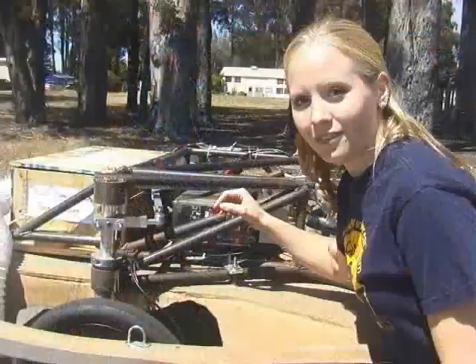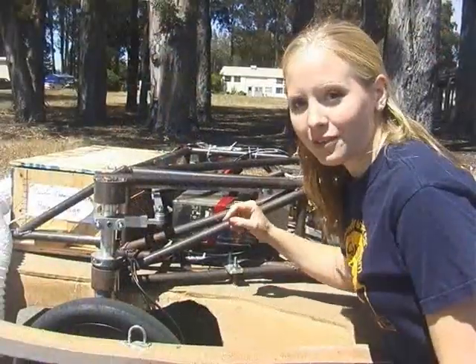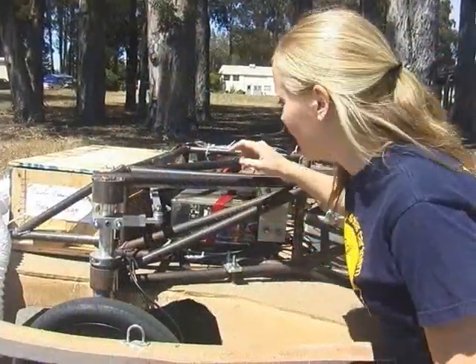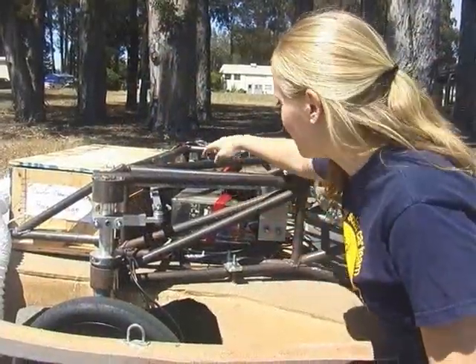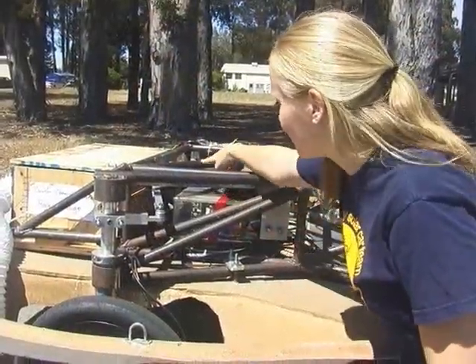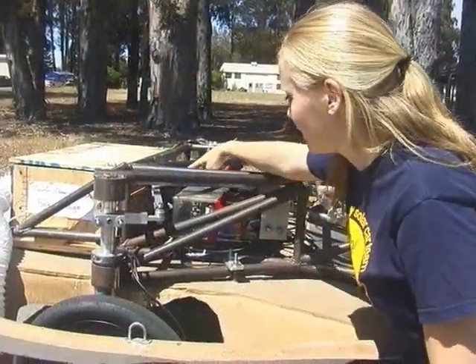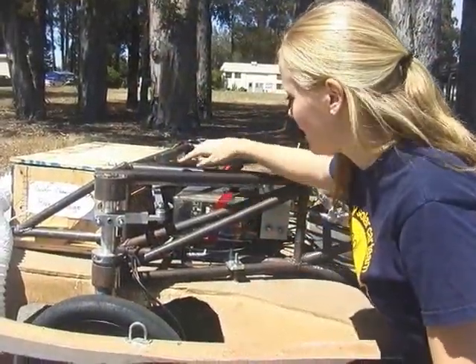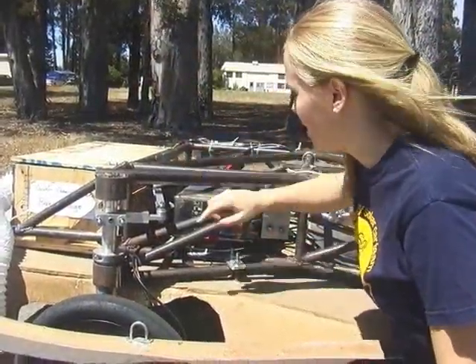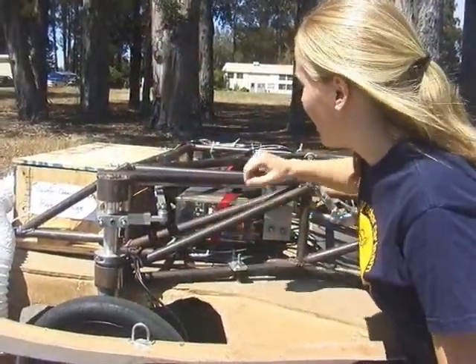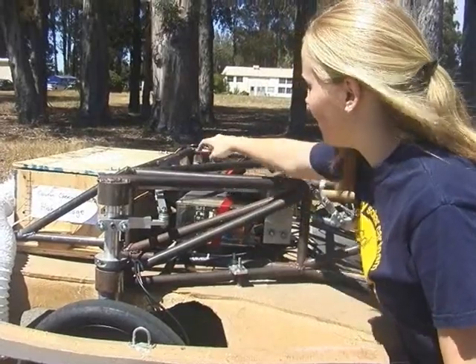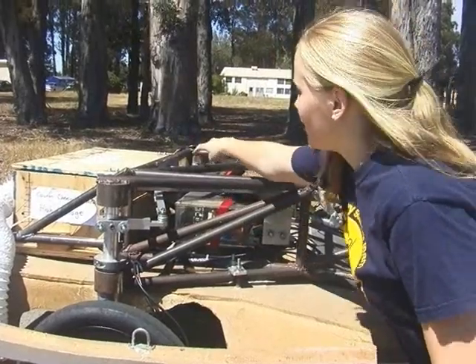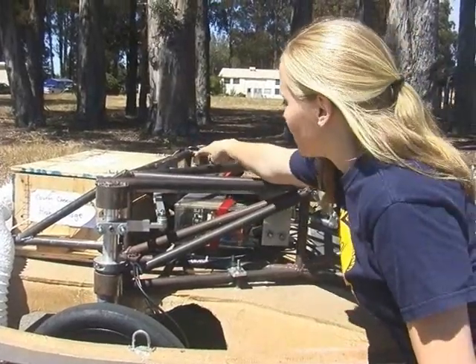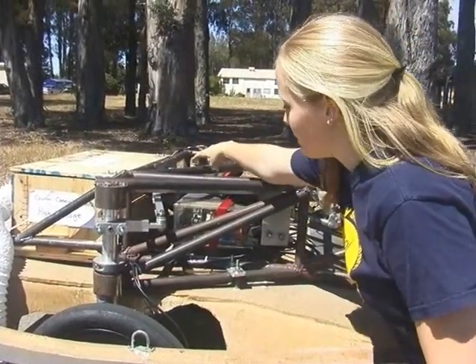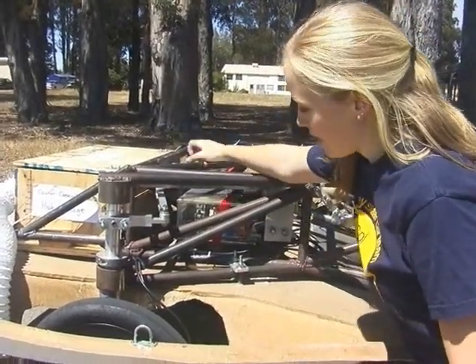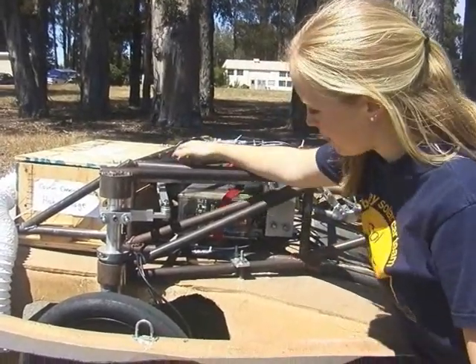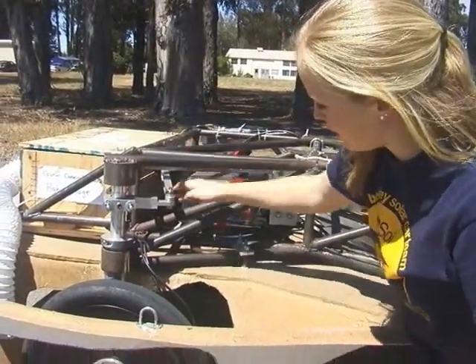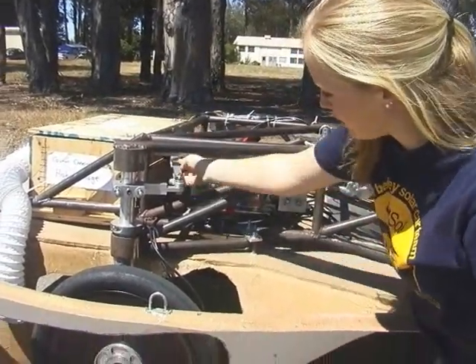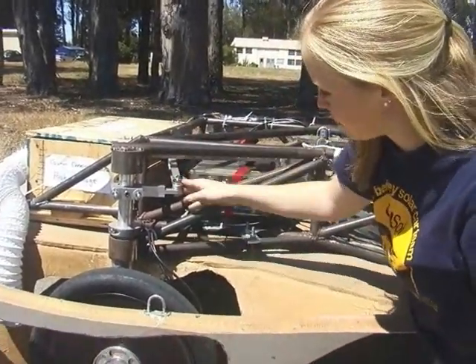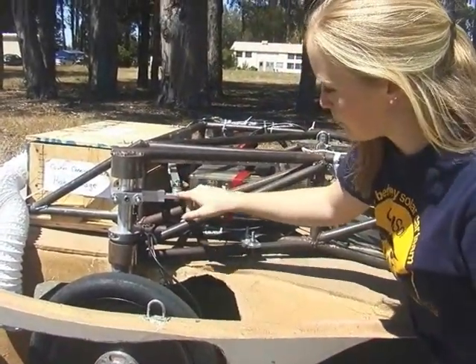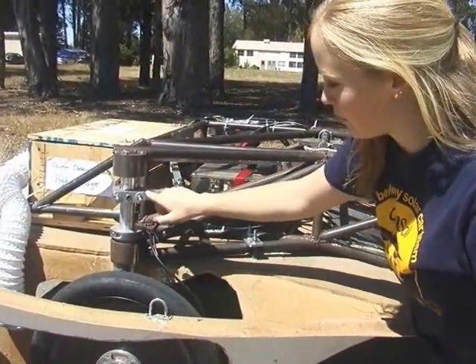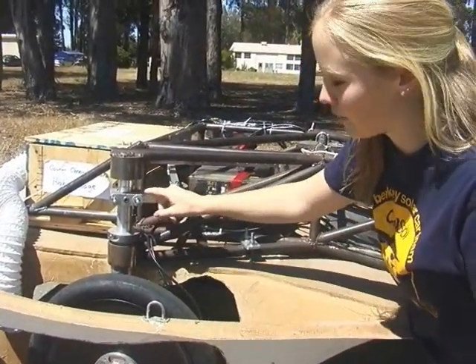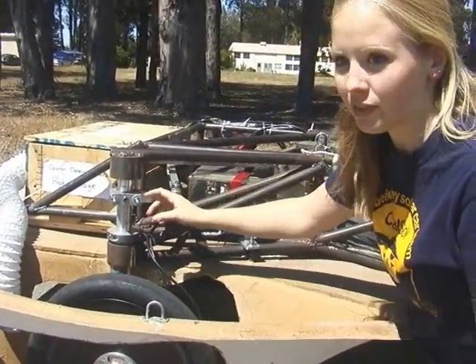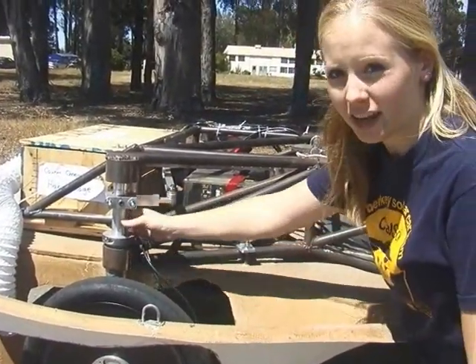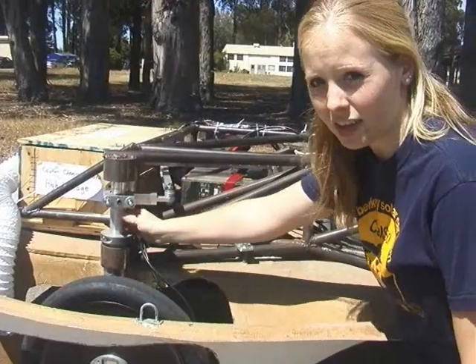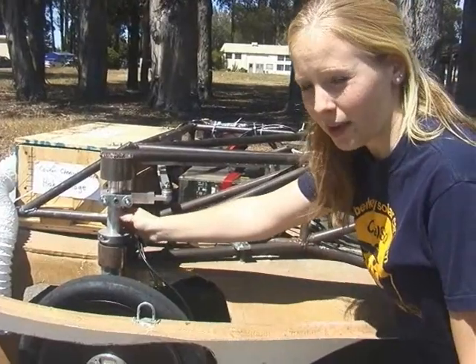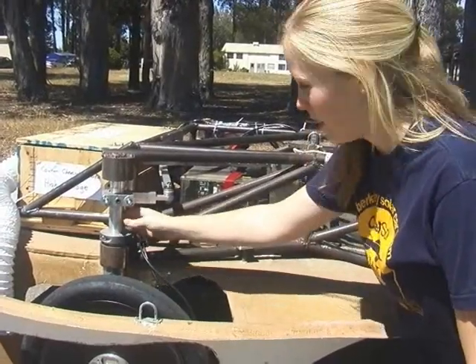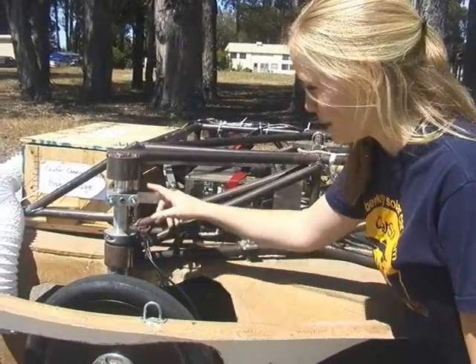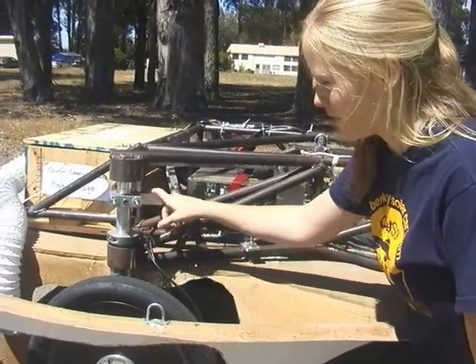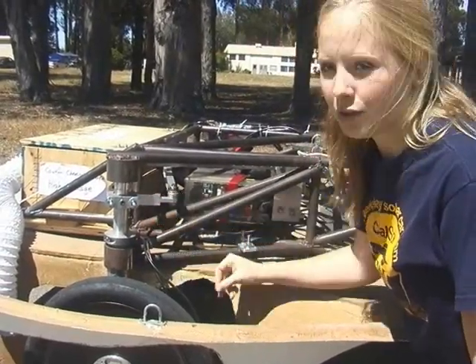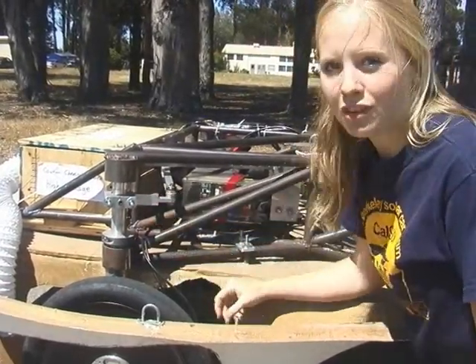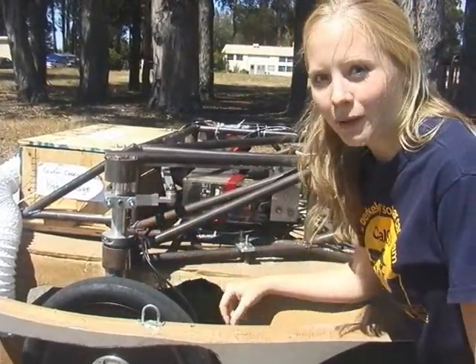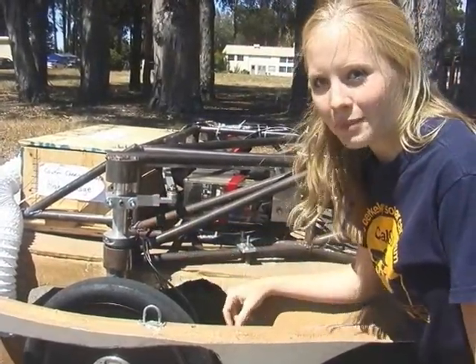We have a rack and pinion steering design here, and the rack and pinion is right there. These beams we machined ourselves and they connect to the king pin. We made these in the student machine shop on campus.